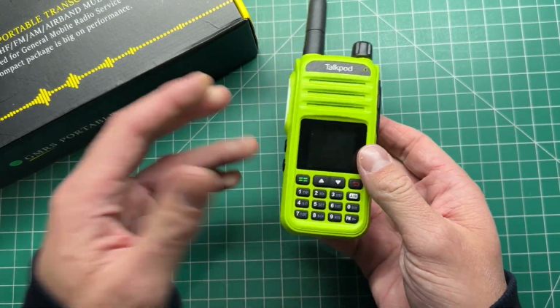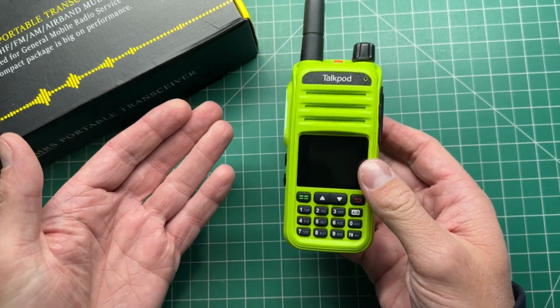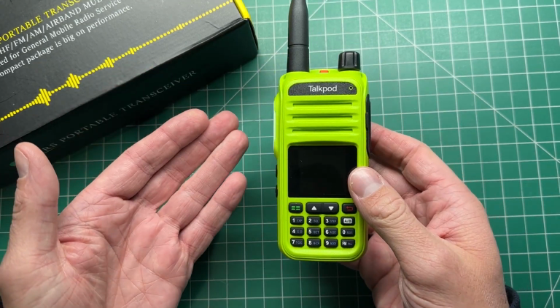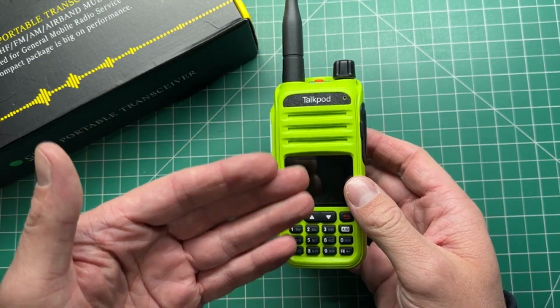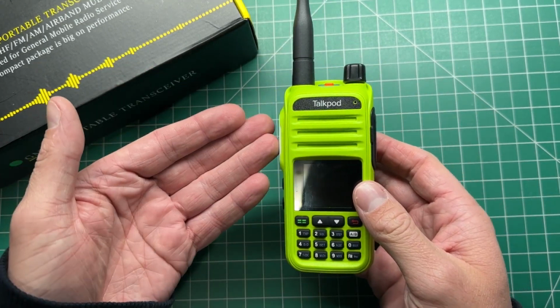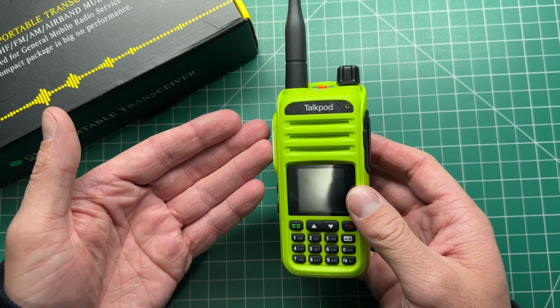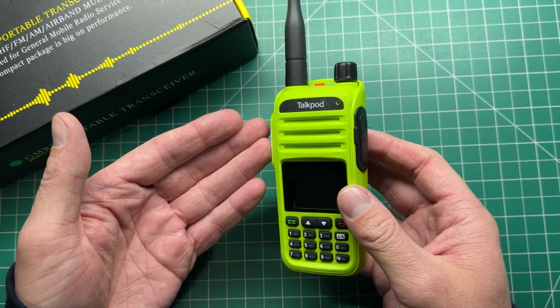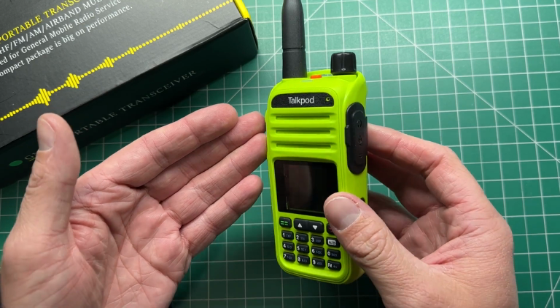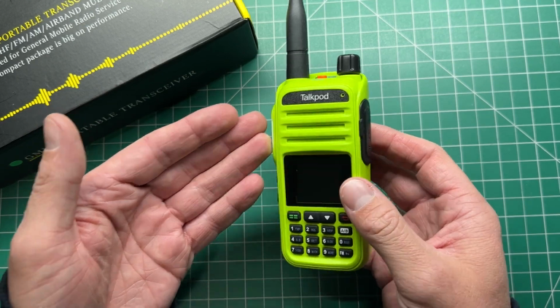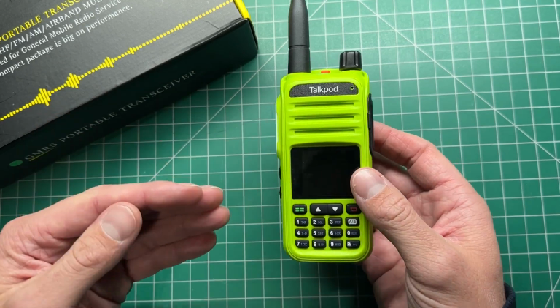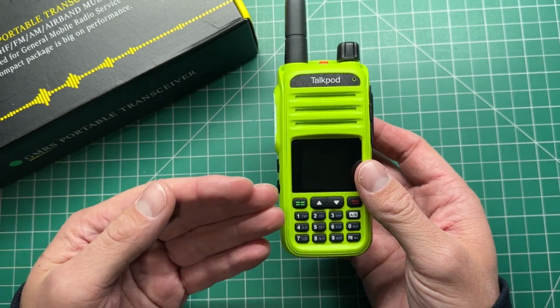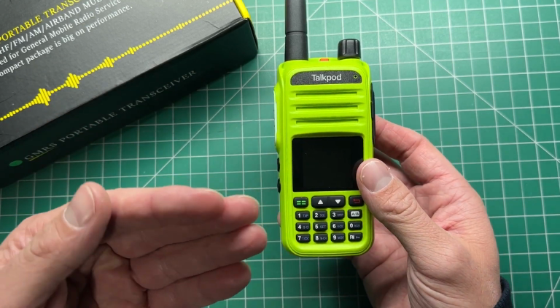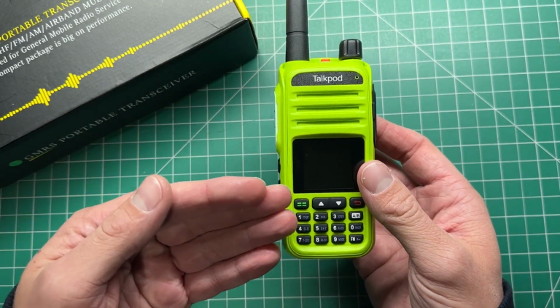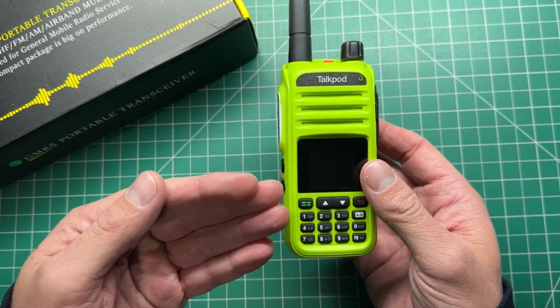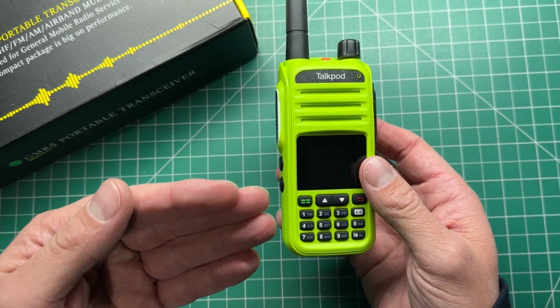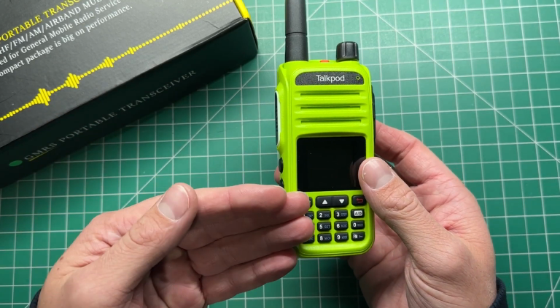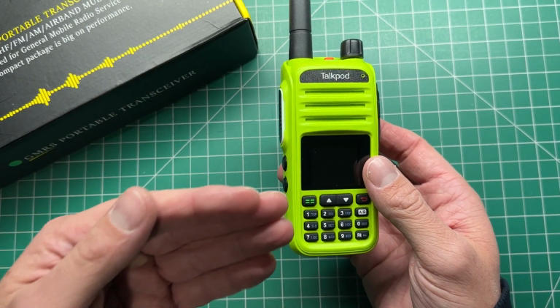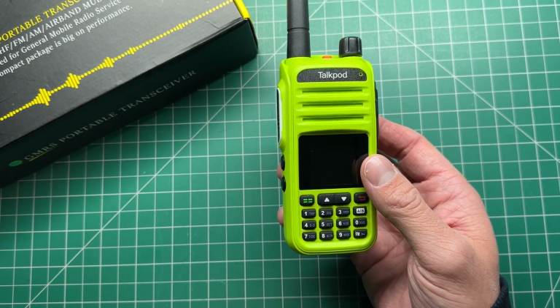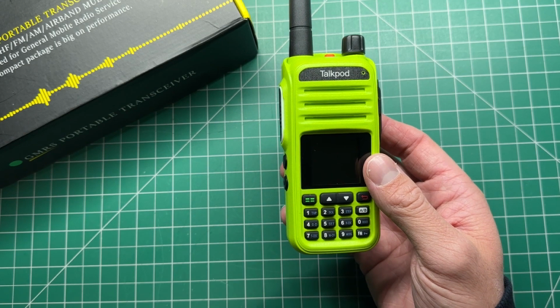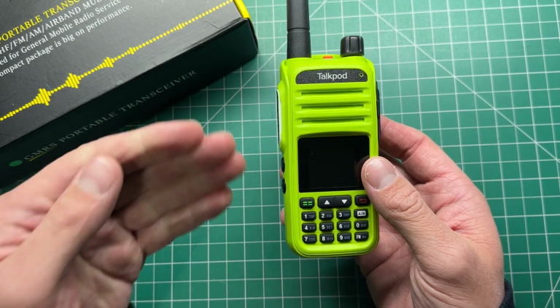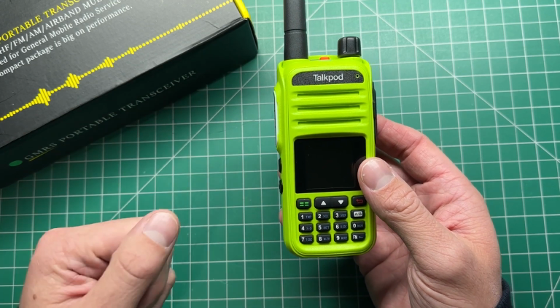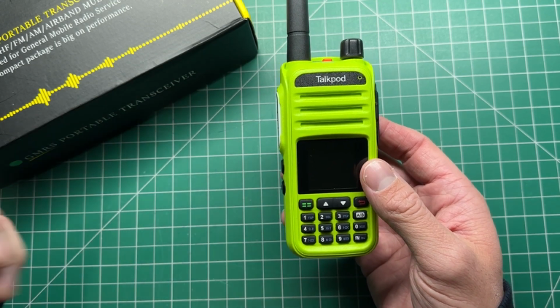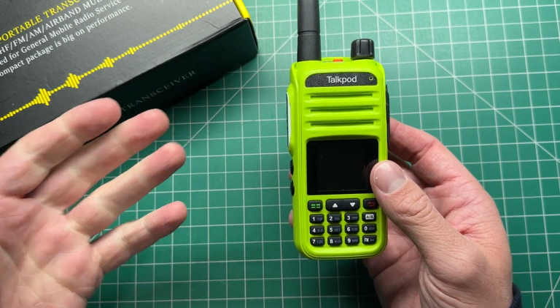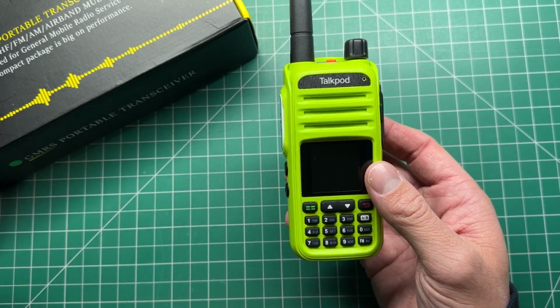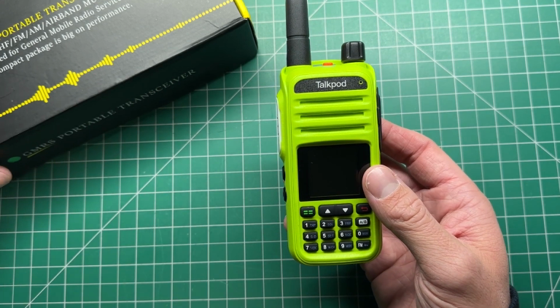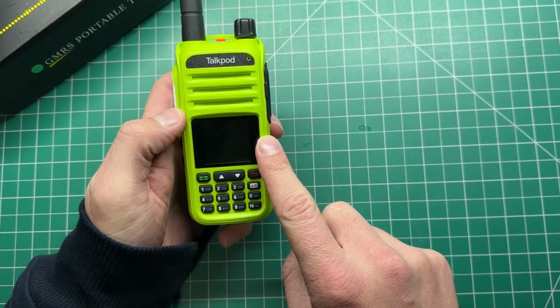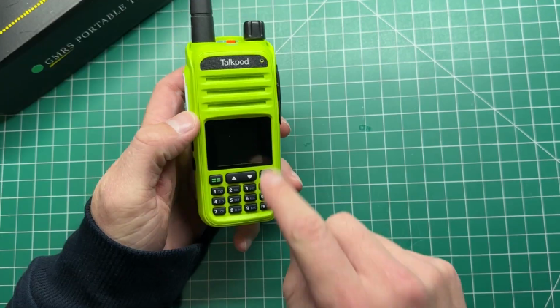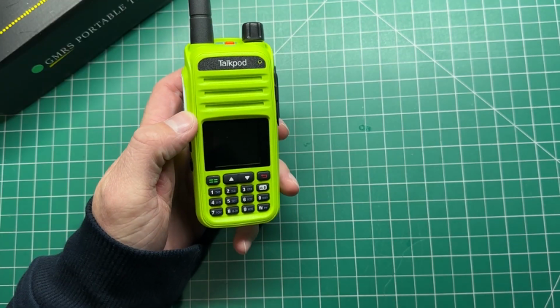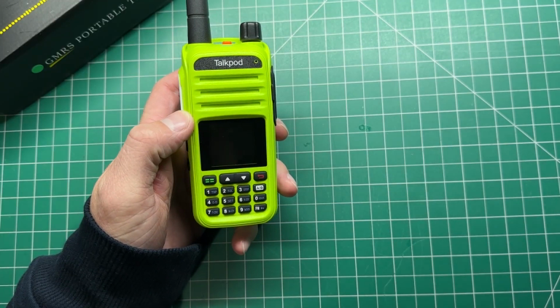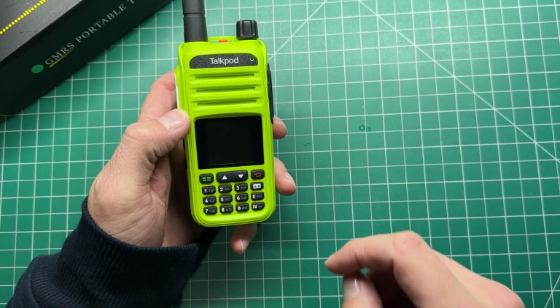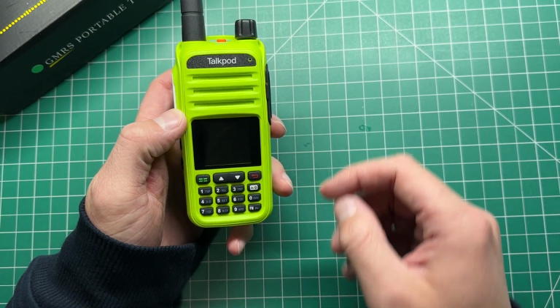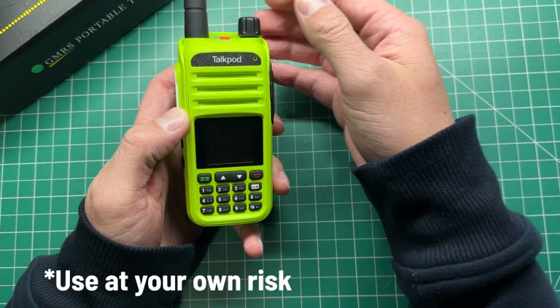I wasn't made aware of this by TalkPod when they sent this to me, as they sent it as a HAM radio, not as a GMRS radio, because we don't have GMRS here. But with a little bit of trickery, we should be able to get somewhere.